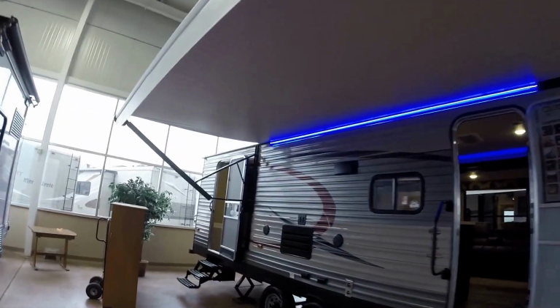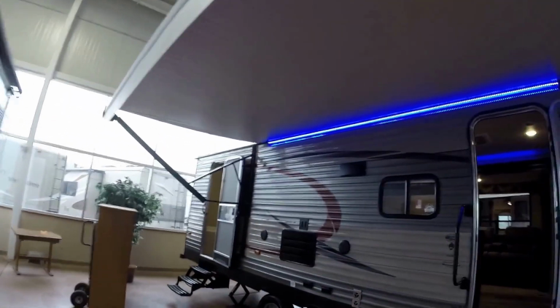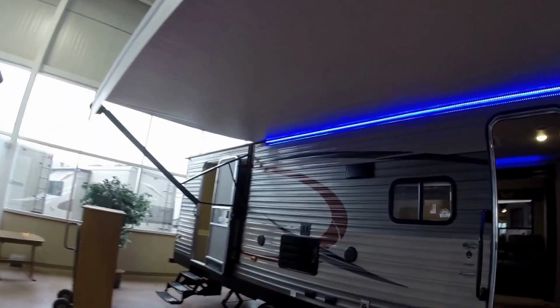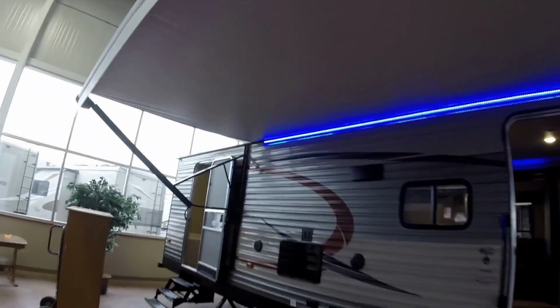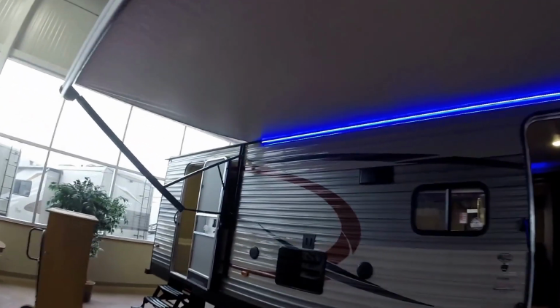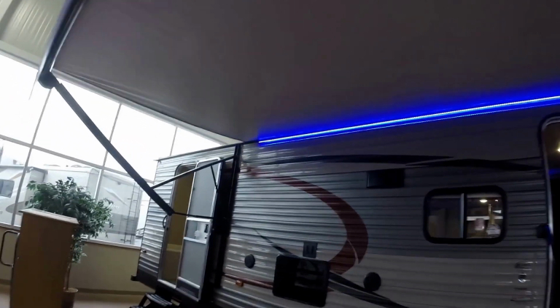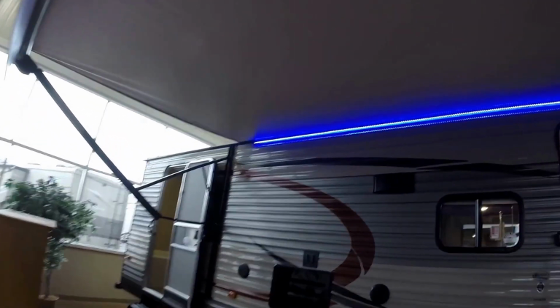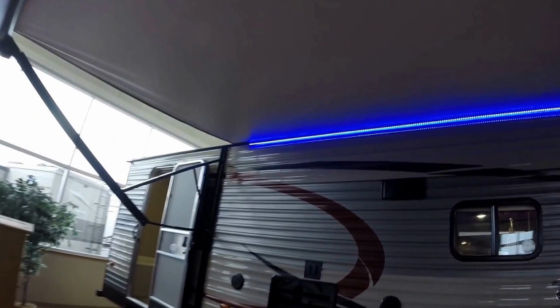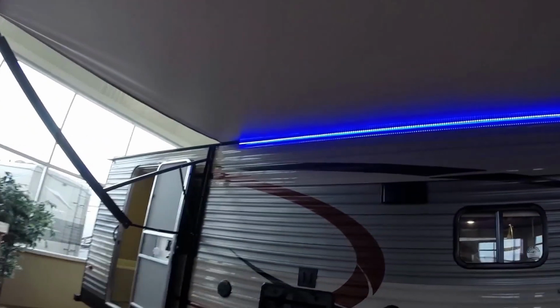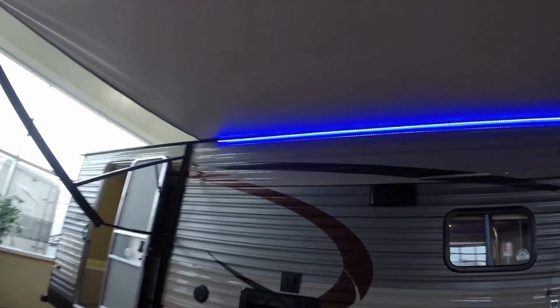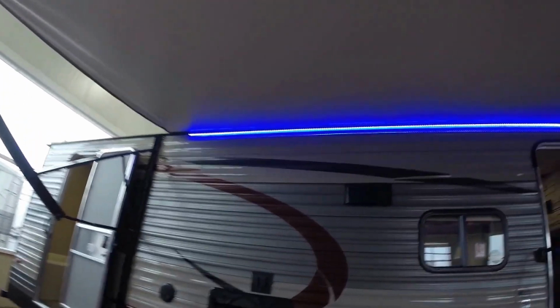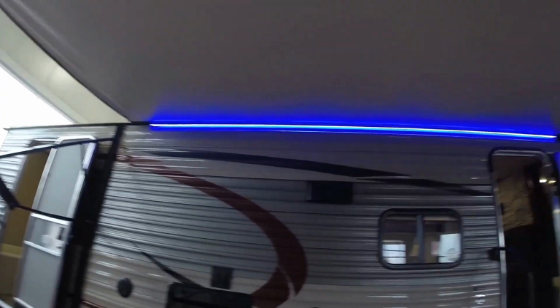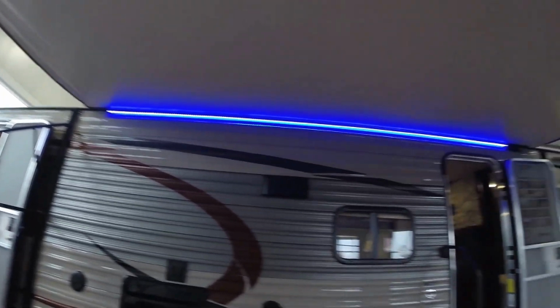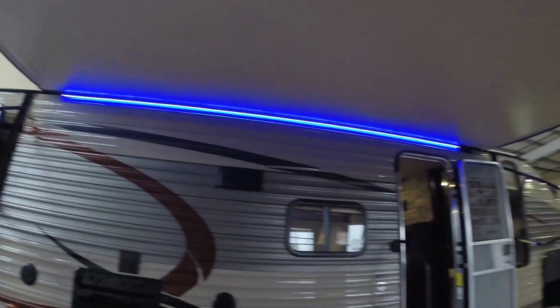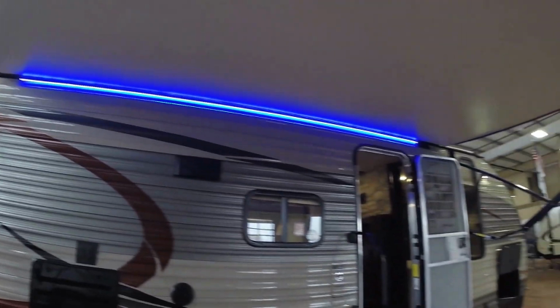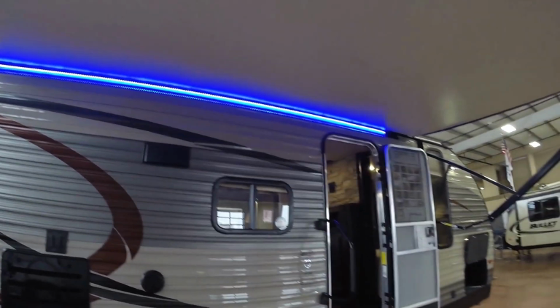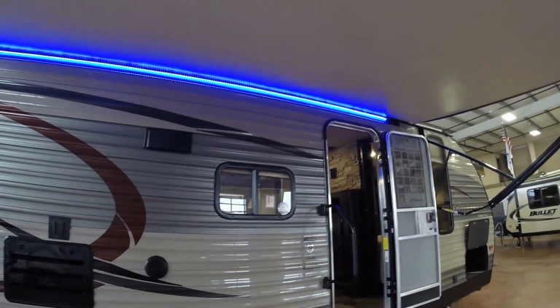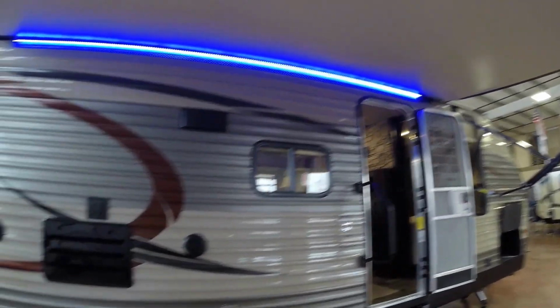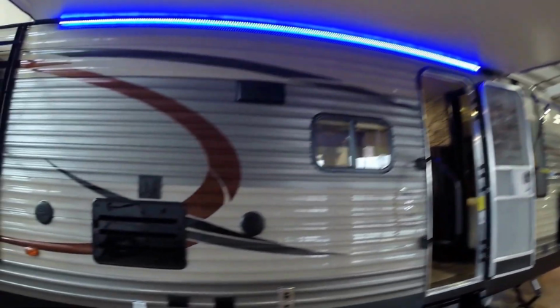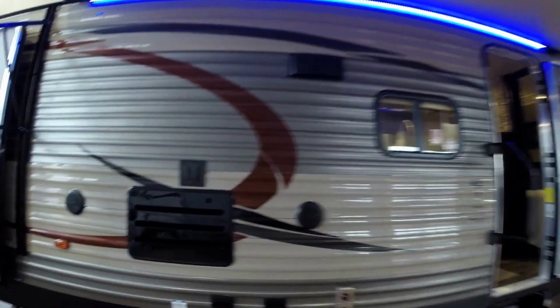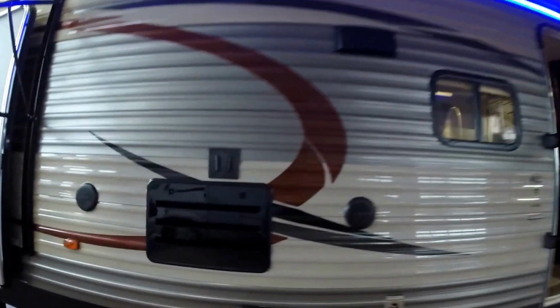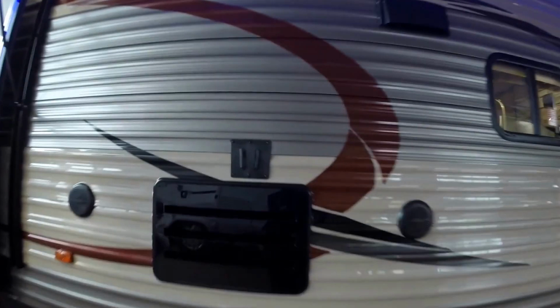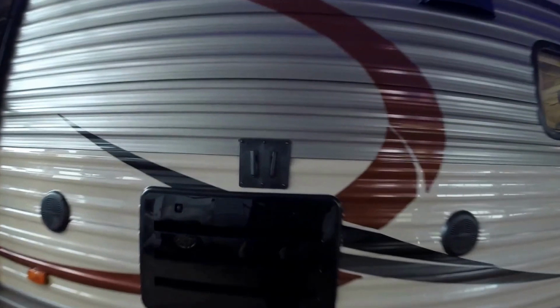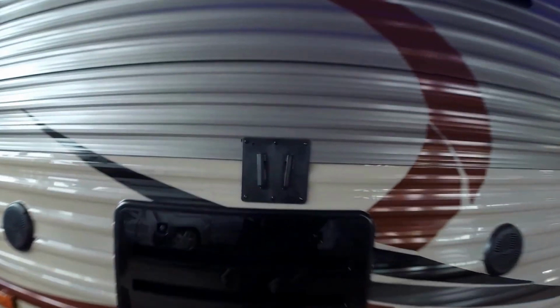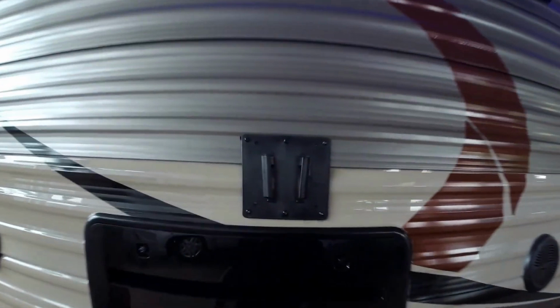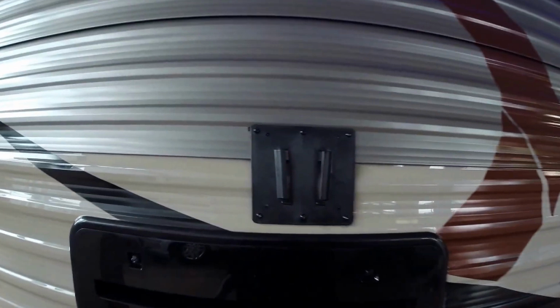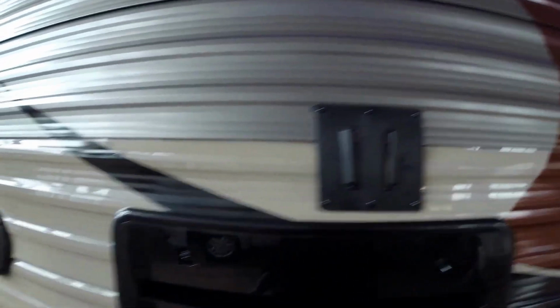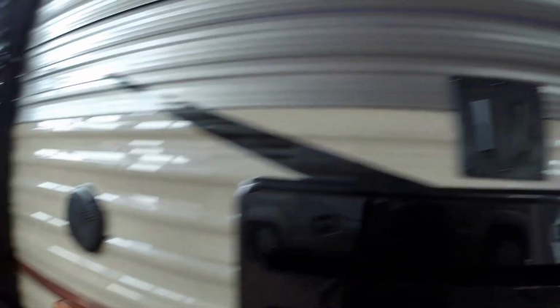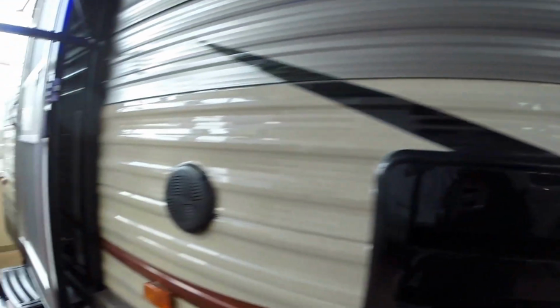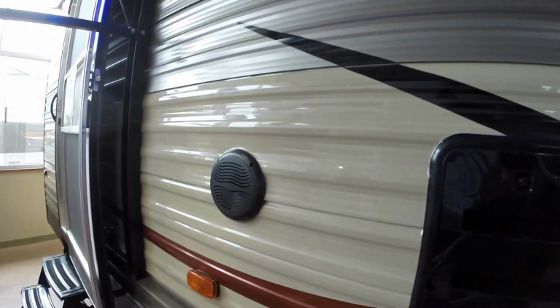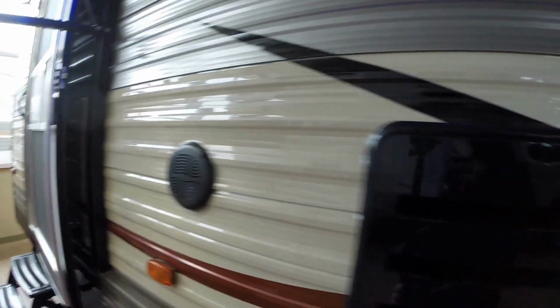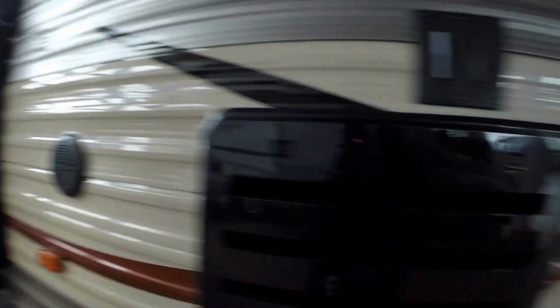Nice power awning. LED light underneath that awning to light up your whole campsite. Got the TV mount on the outside, outside speakers.